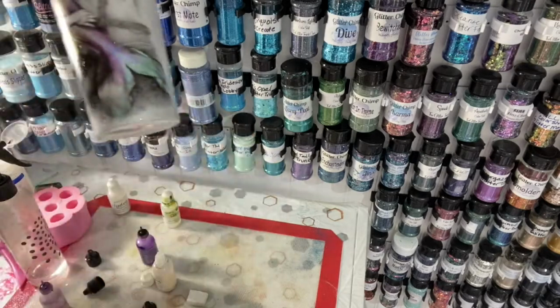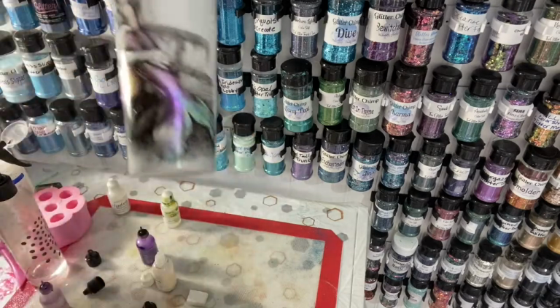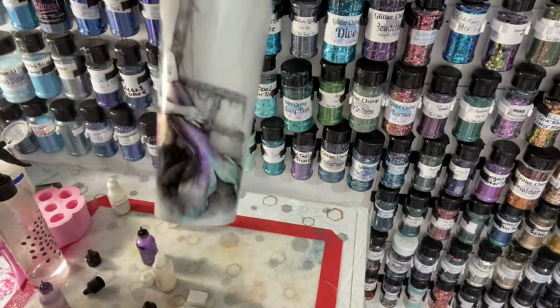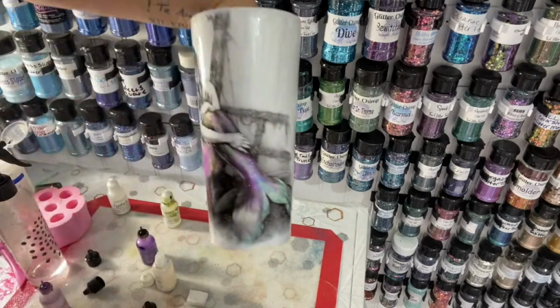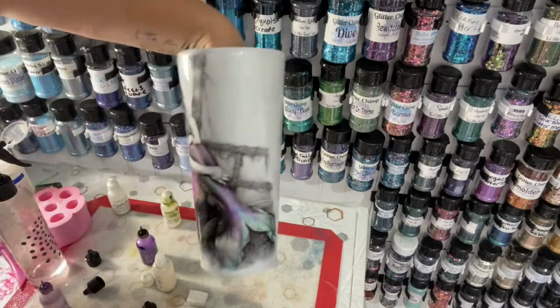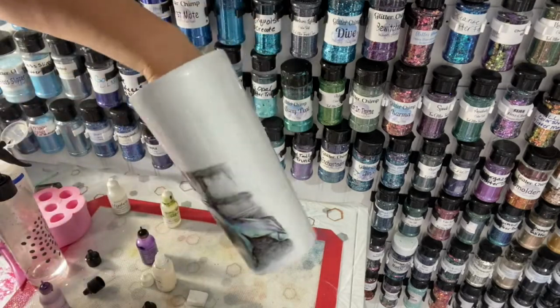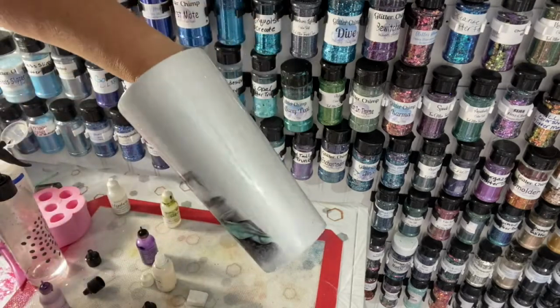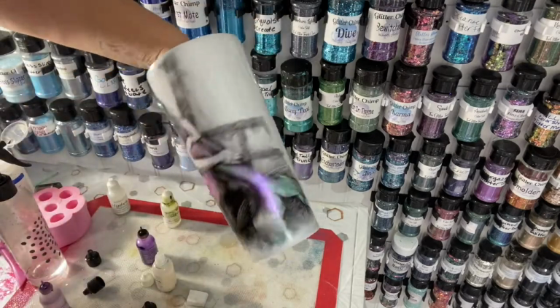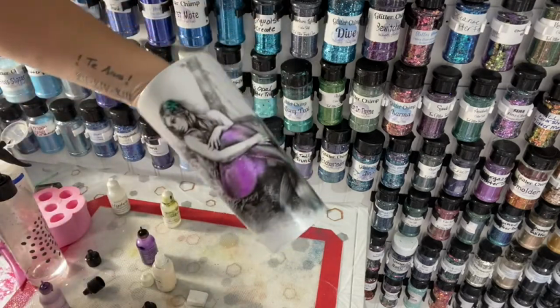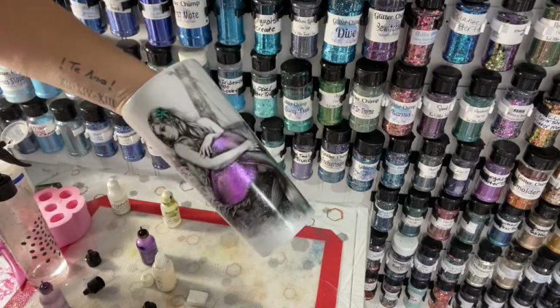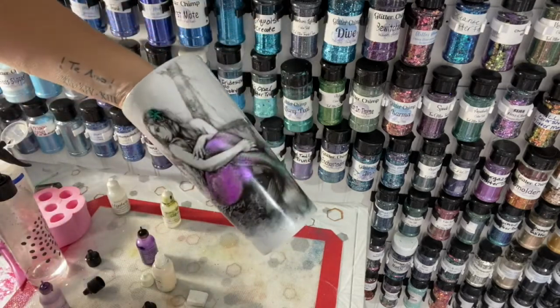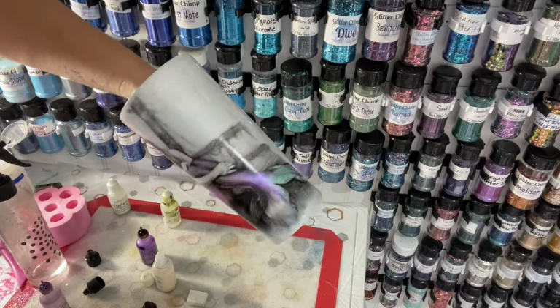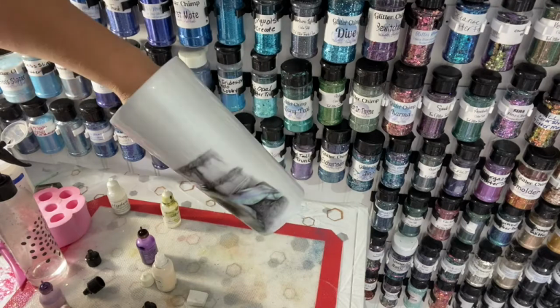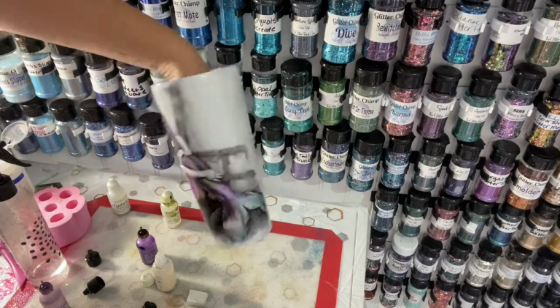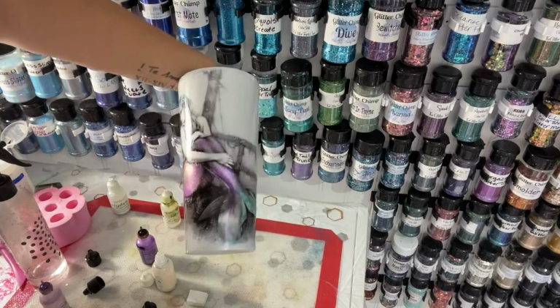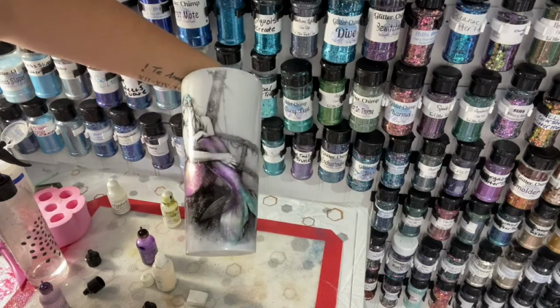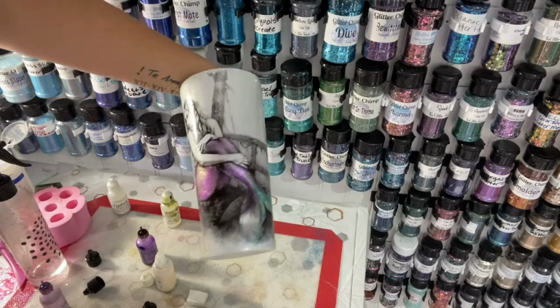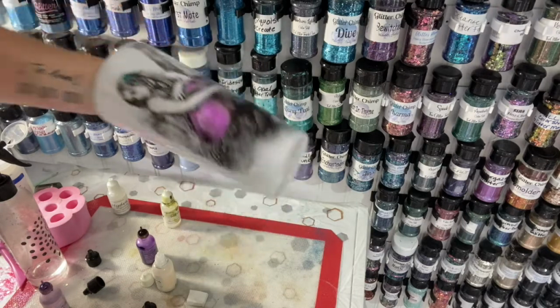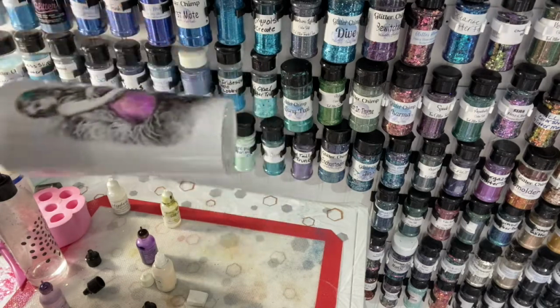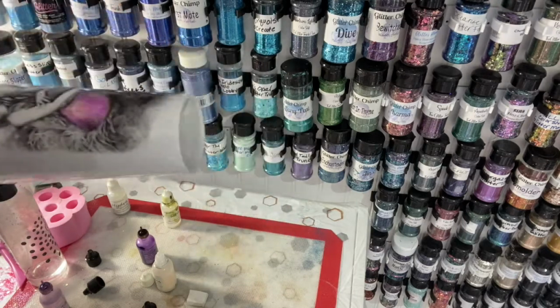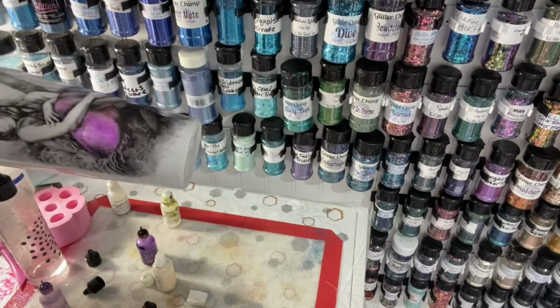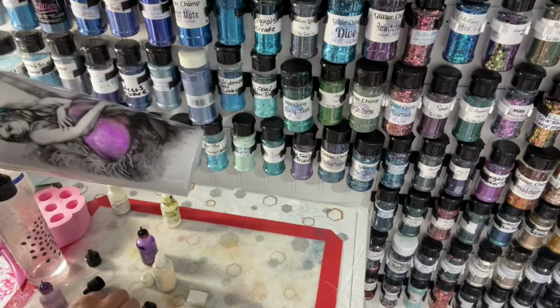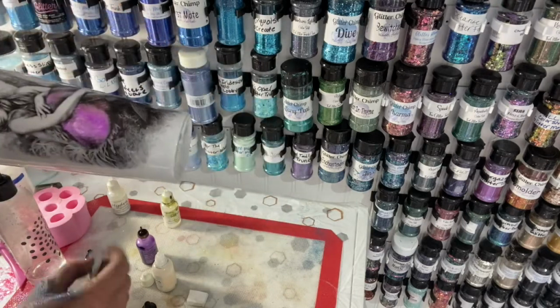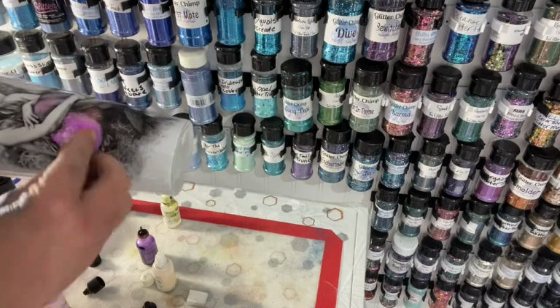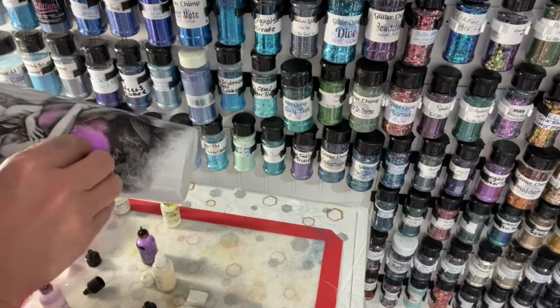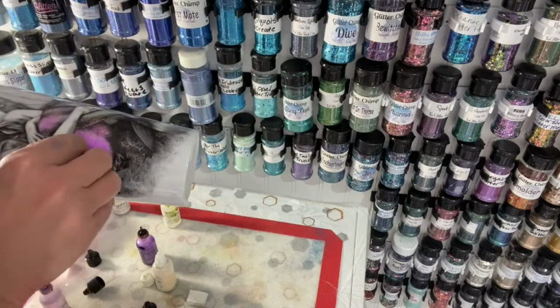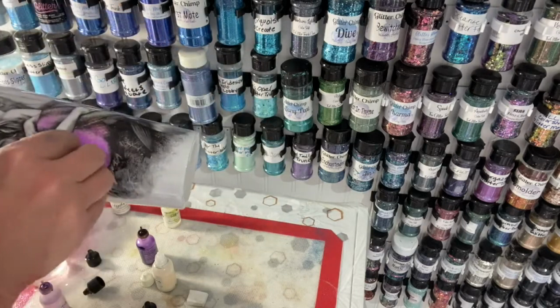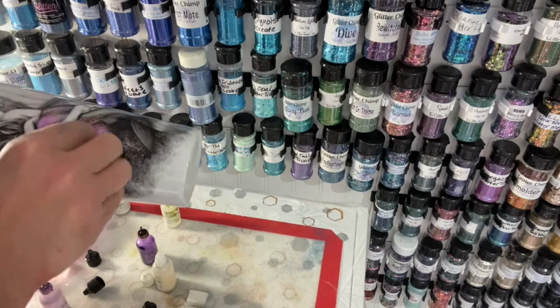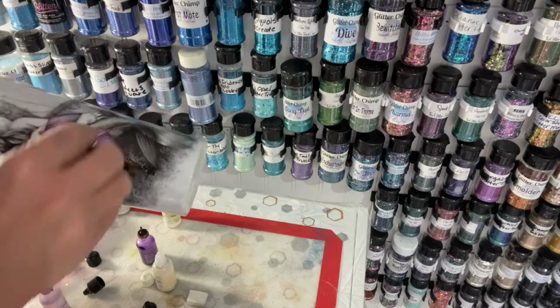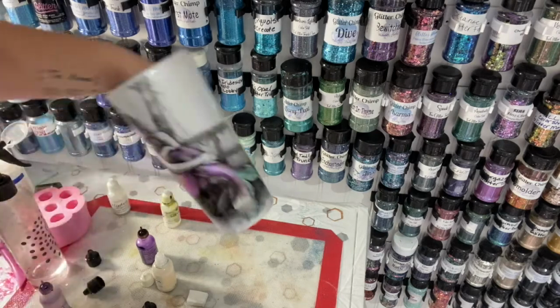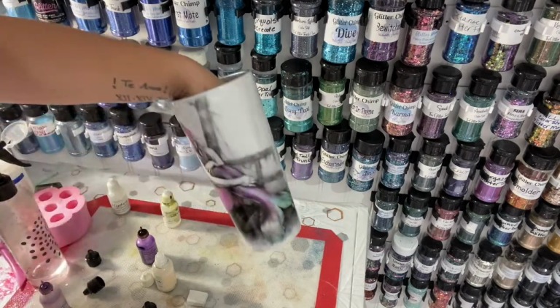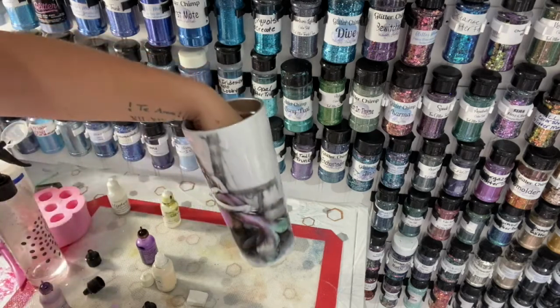Now you have a painted mermaid. I'll let this dry, and when I have the ability to epoxy I'll come back and do the epoxy and show you how I do the rest of it.